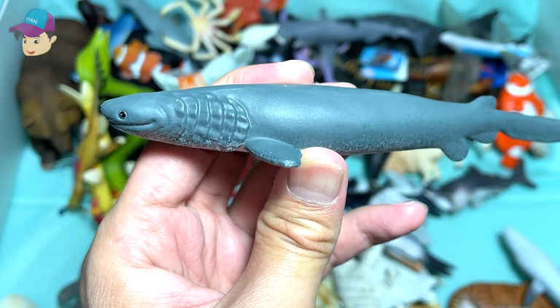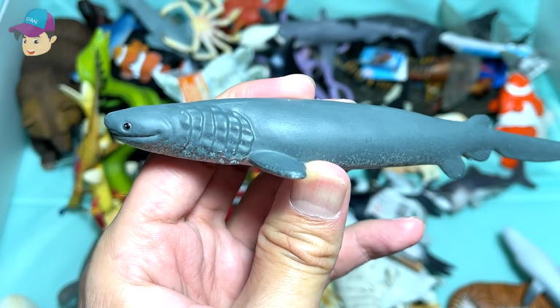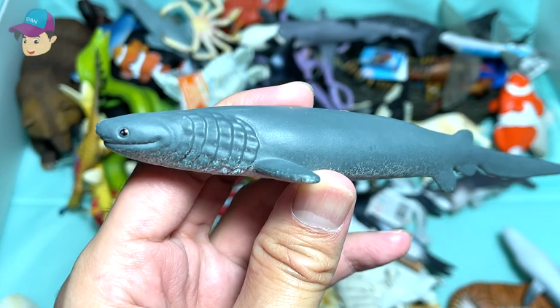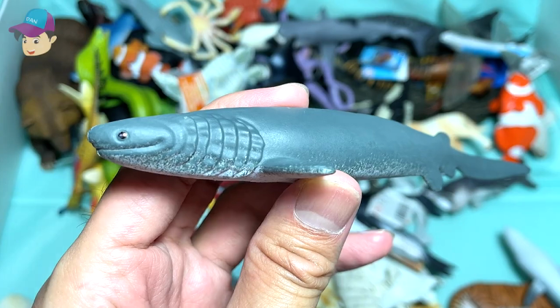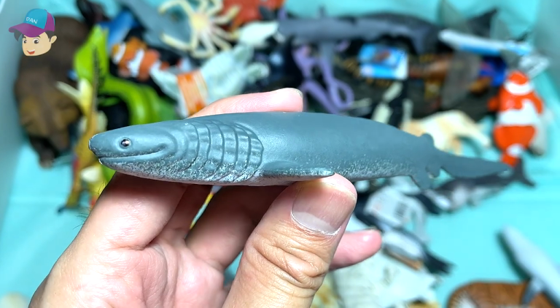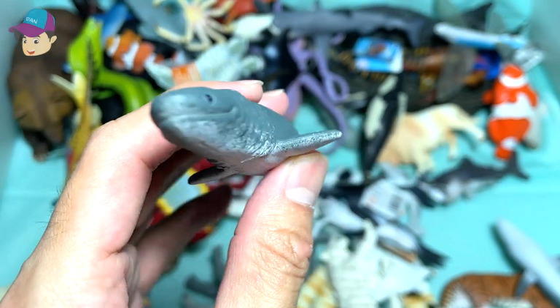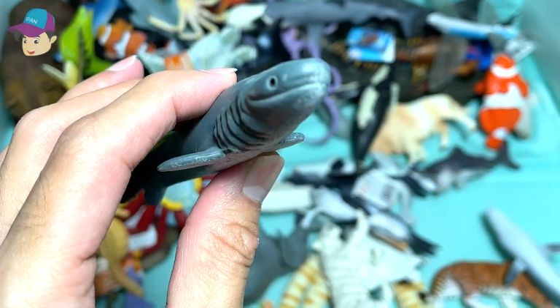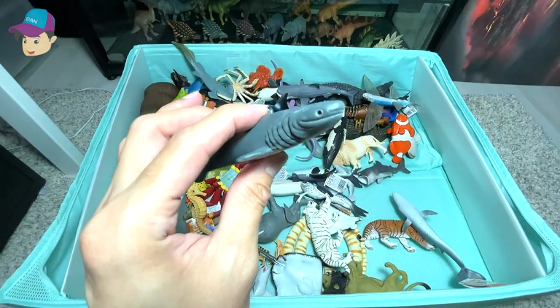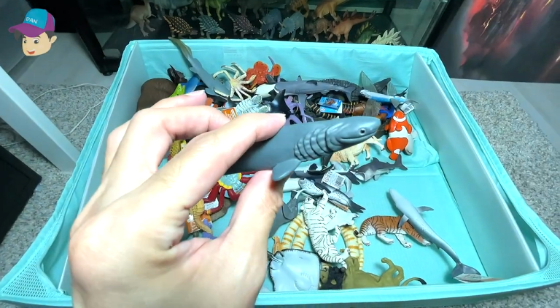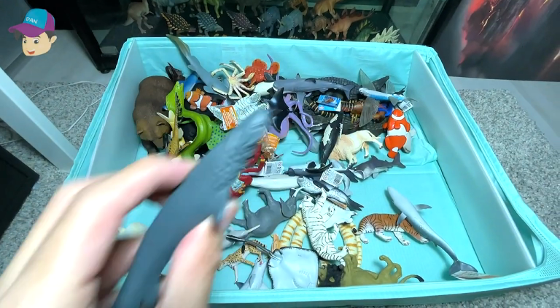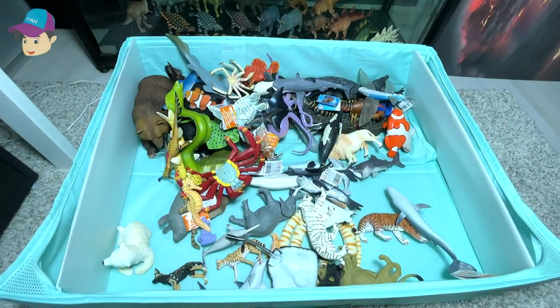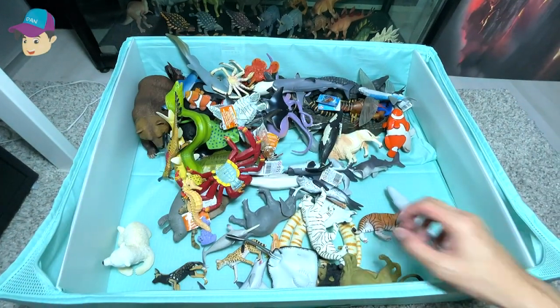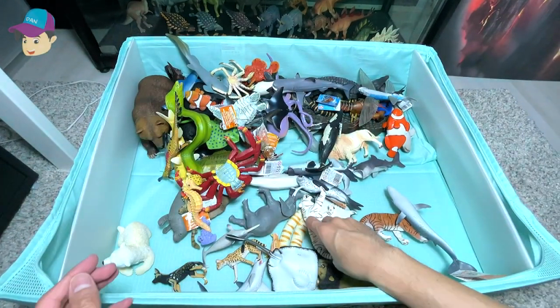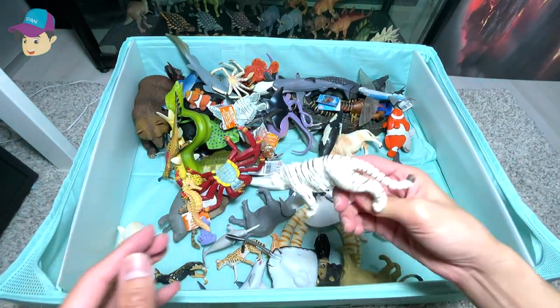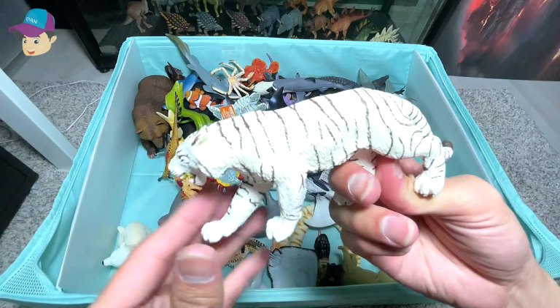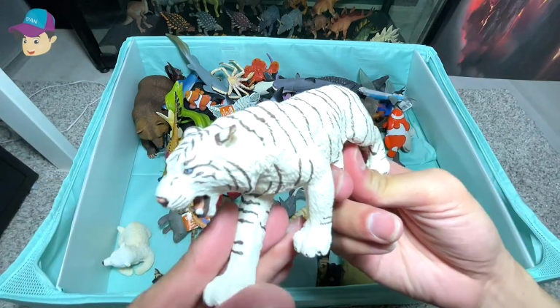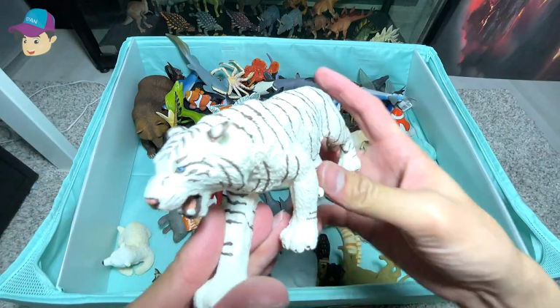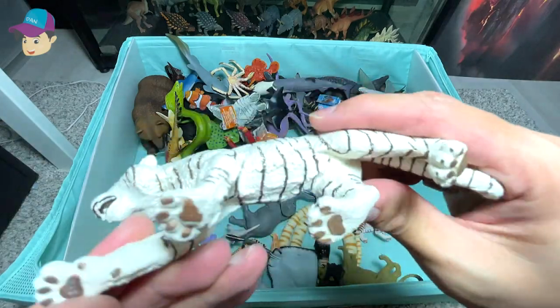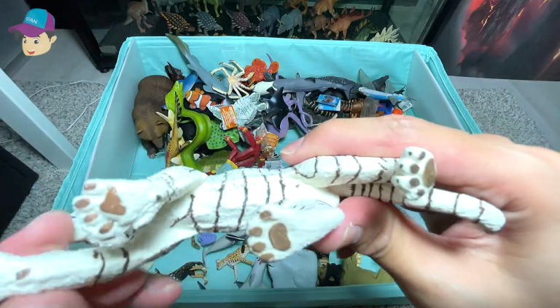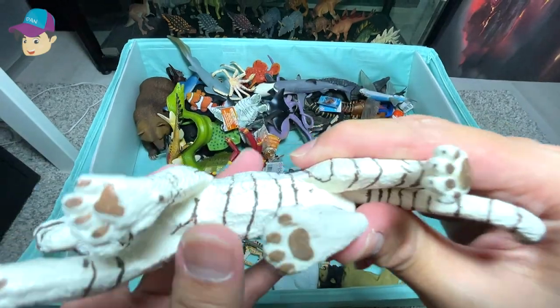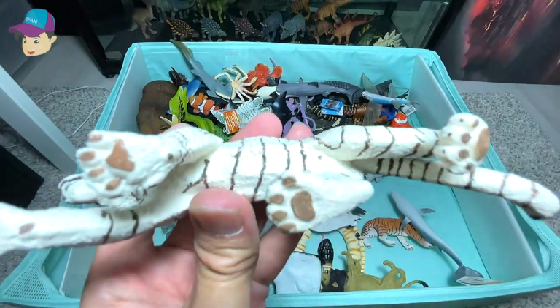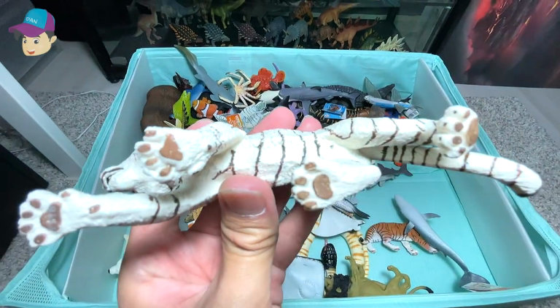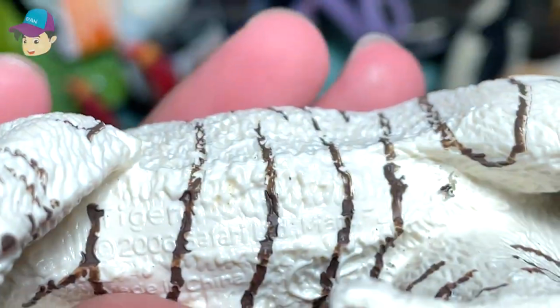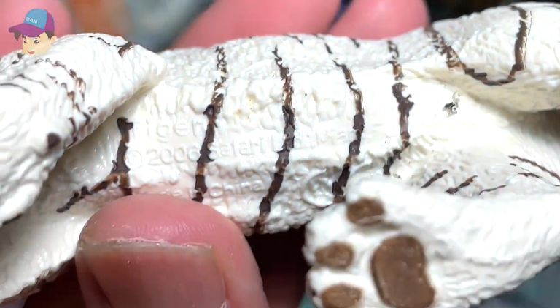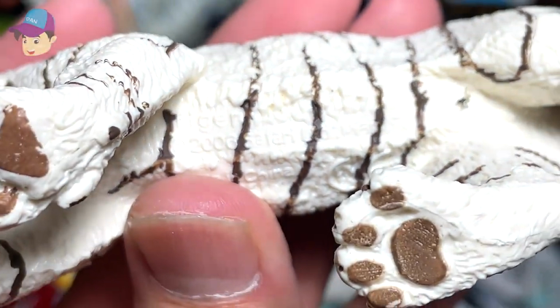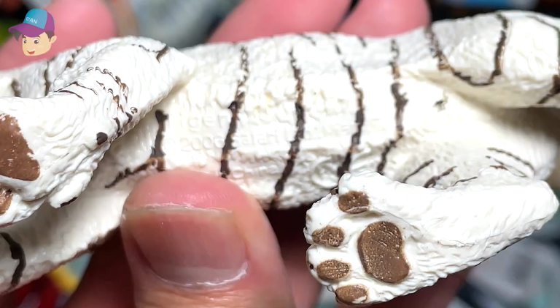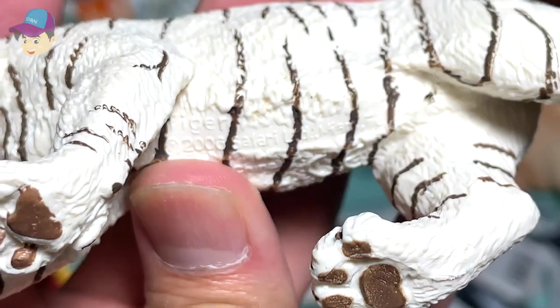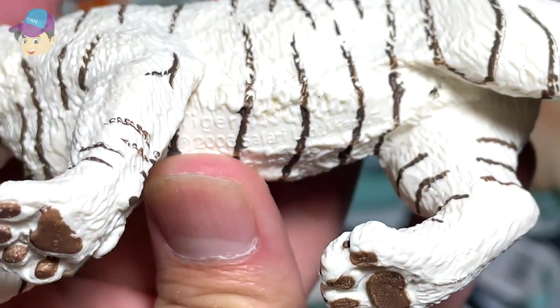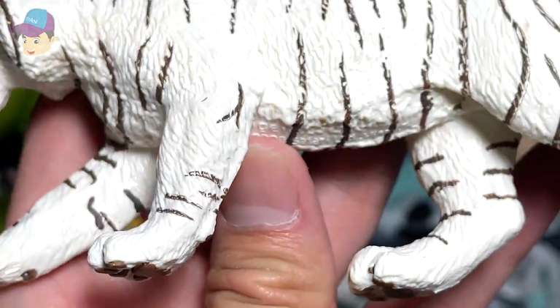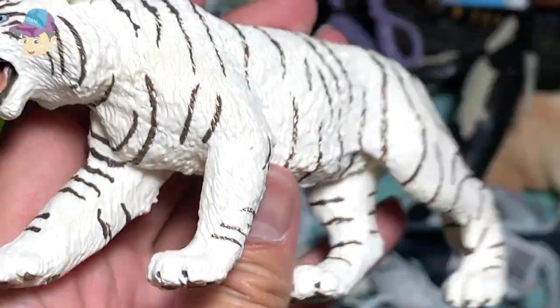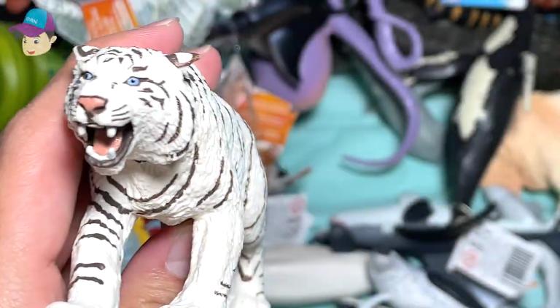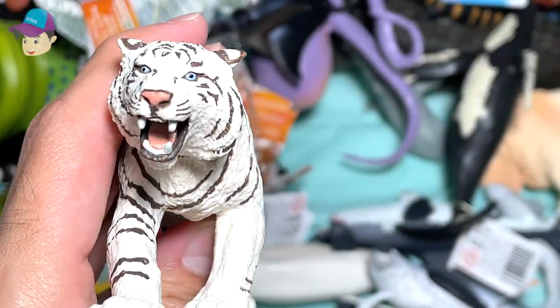This is a really weird looking and interesting looking shark. It is known as a frilled shark. A white Bengal tiger — yes, that's right. Take a look at this, a really beautiful one.